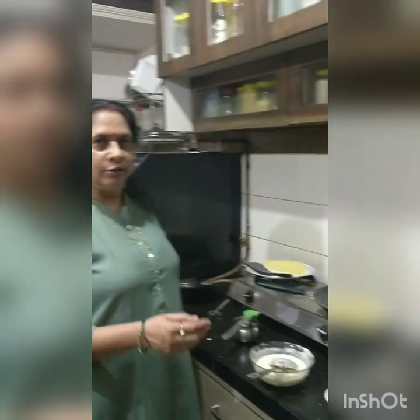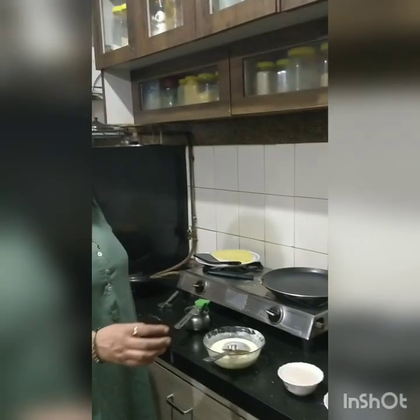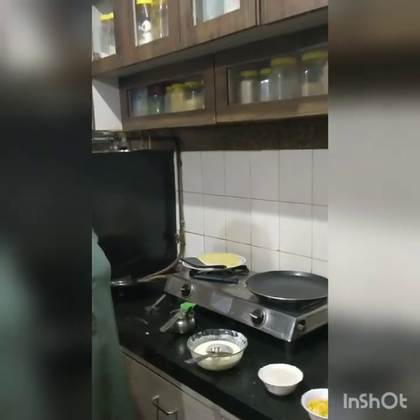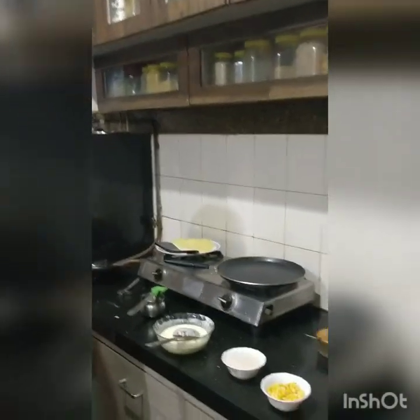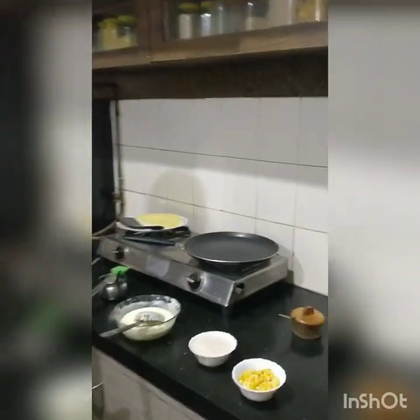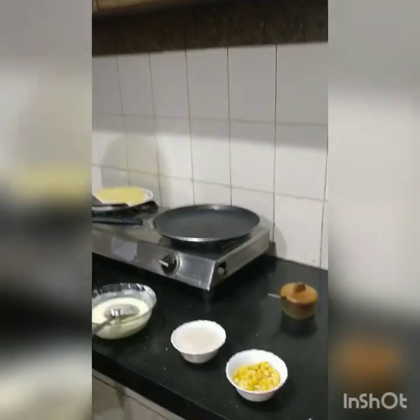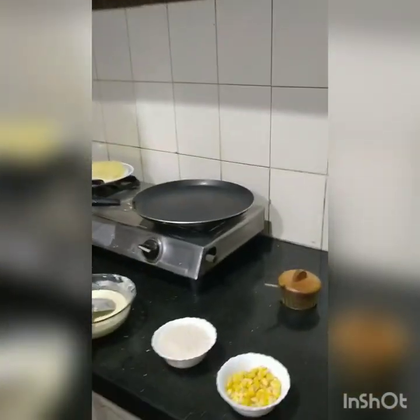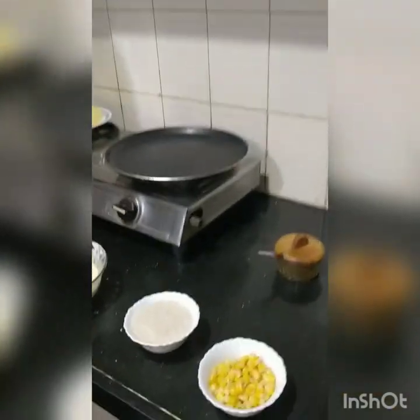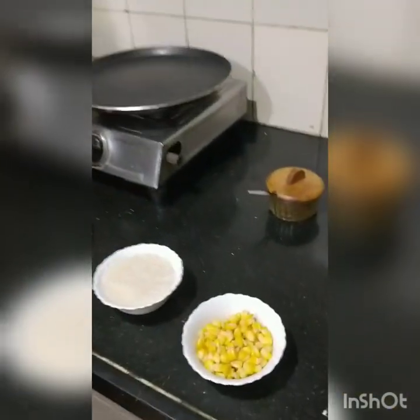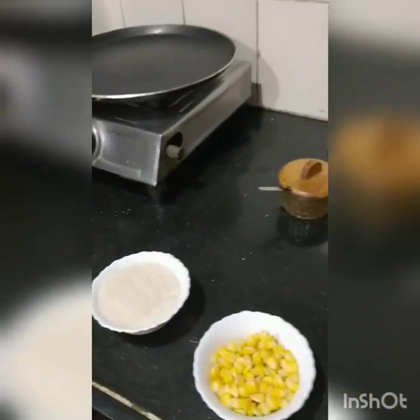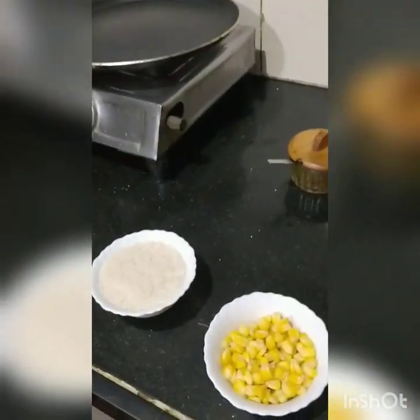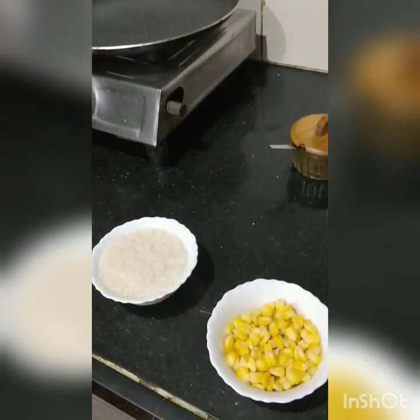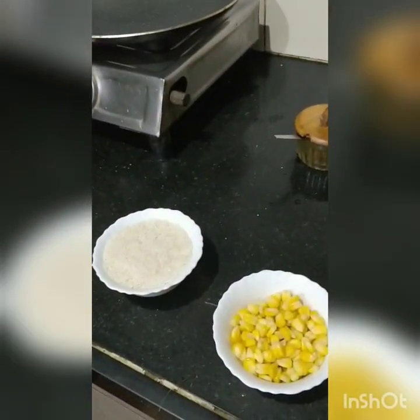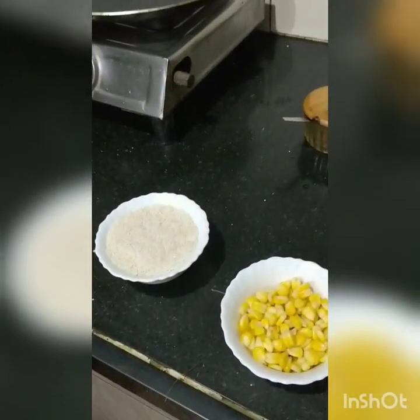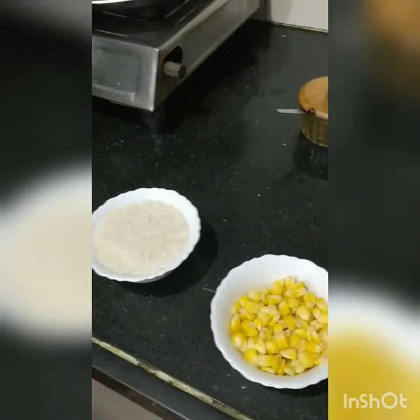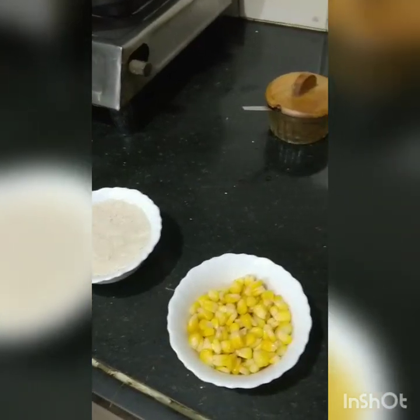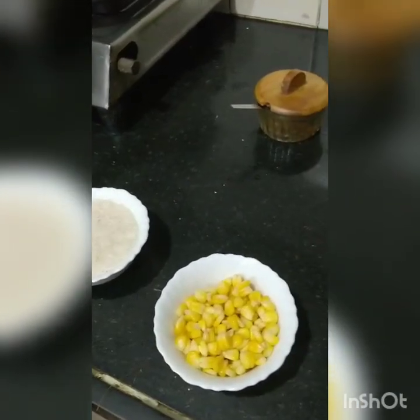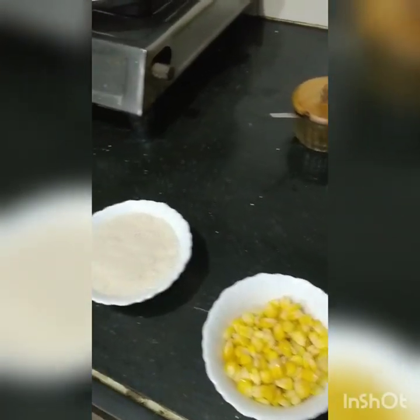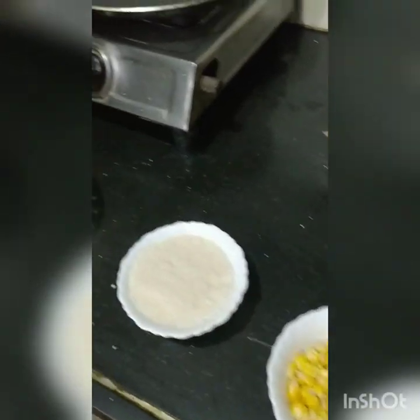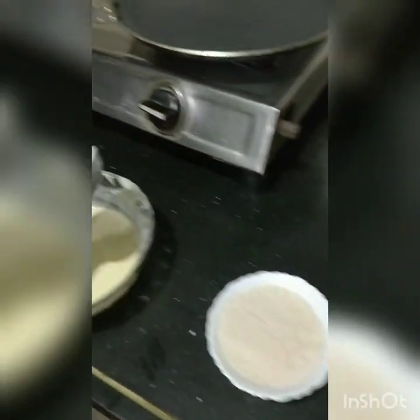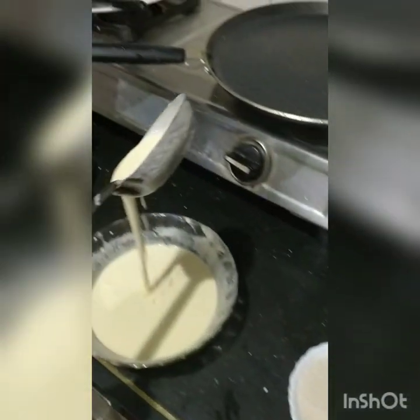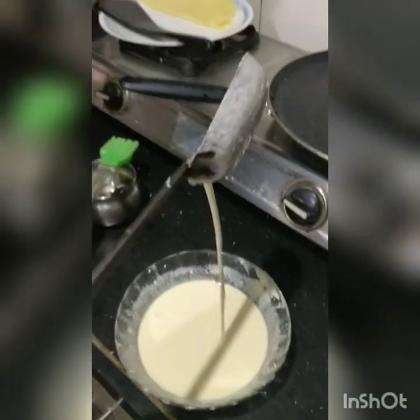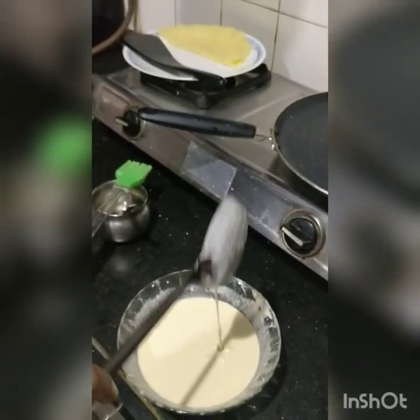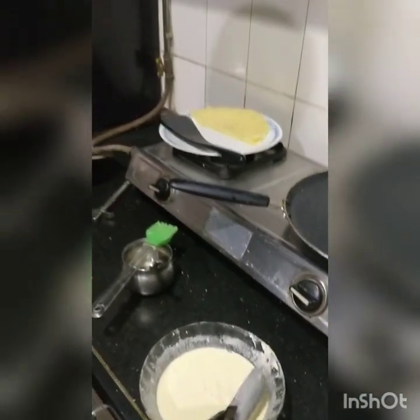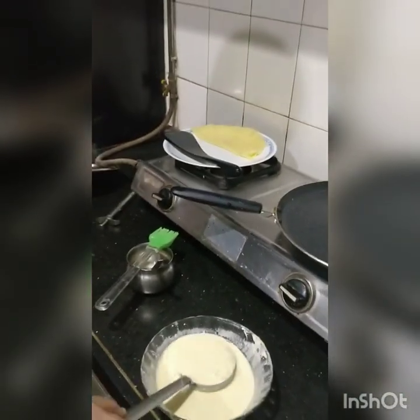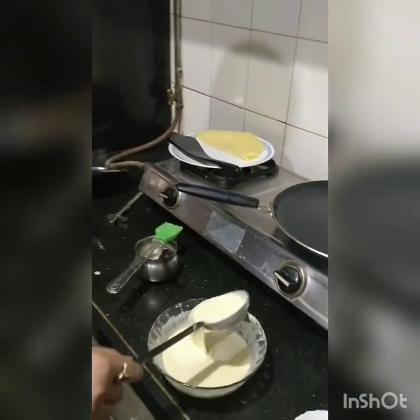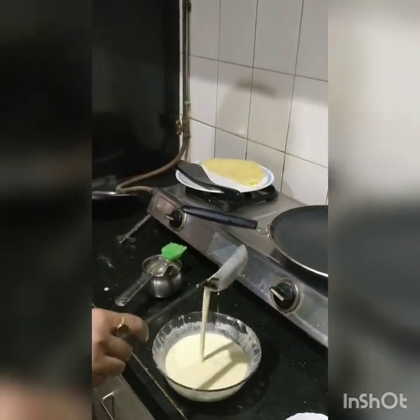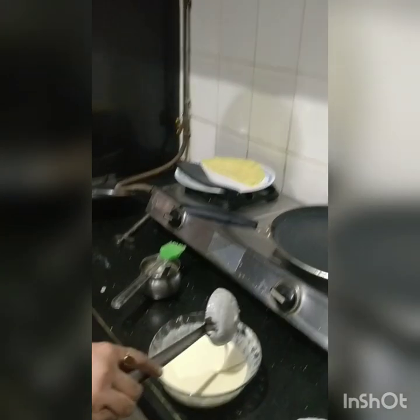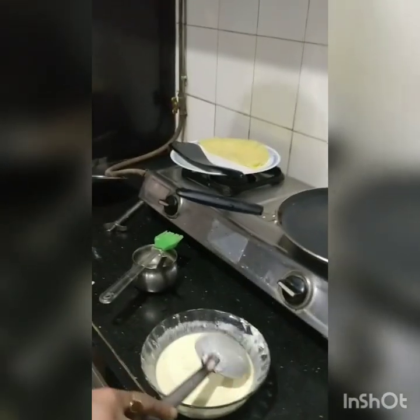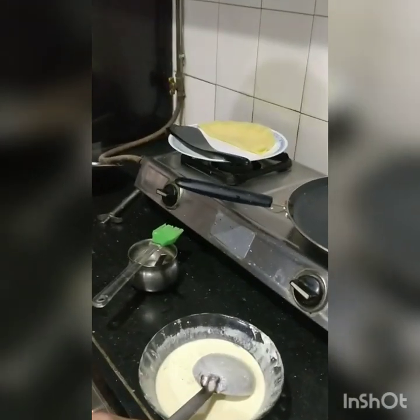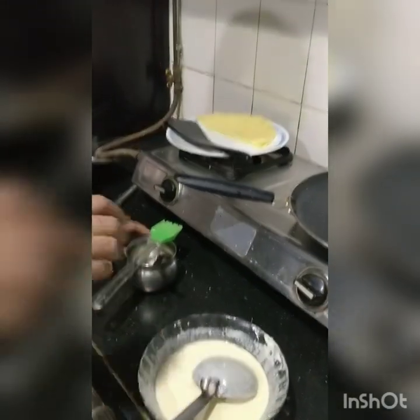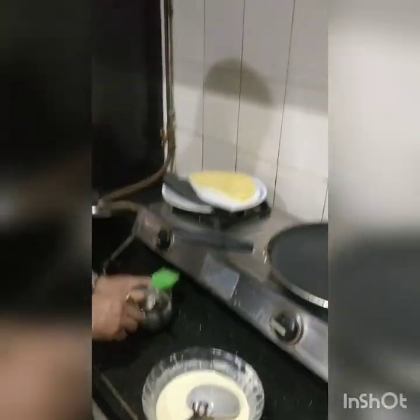Please soak for 4 hours. Then make a smooth batter — the batter should be smooth.